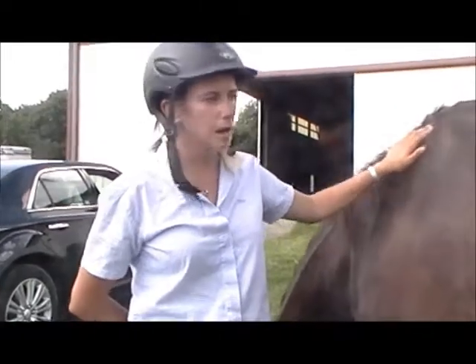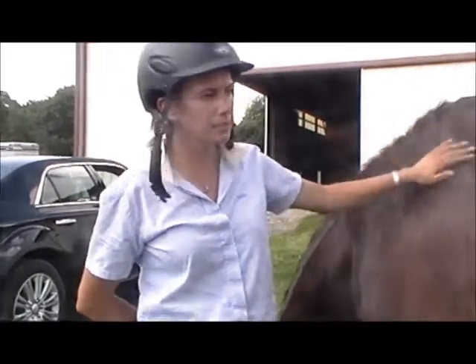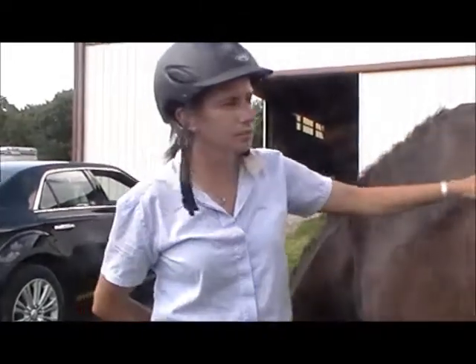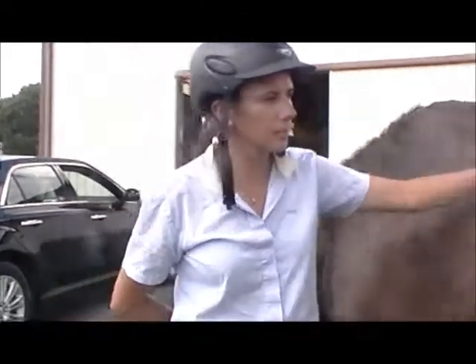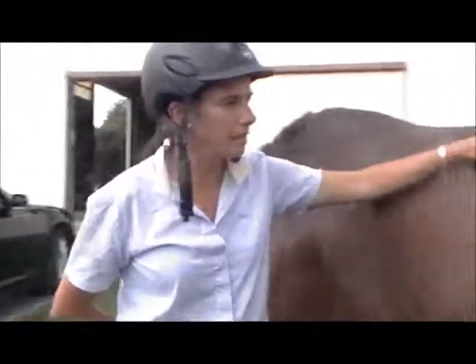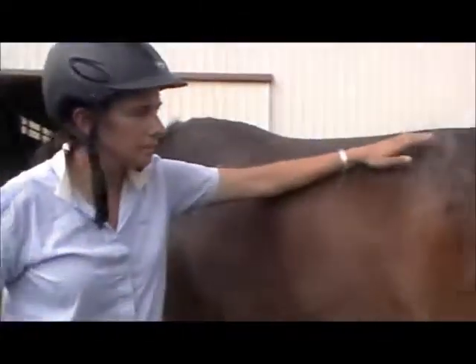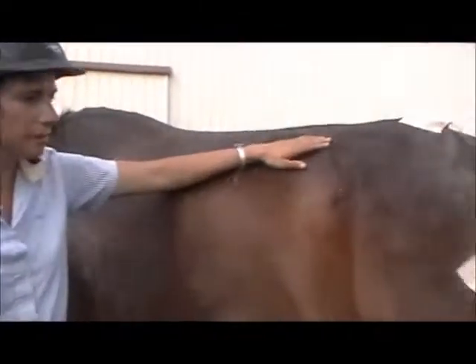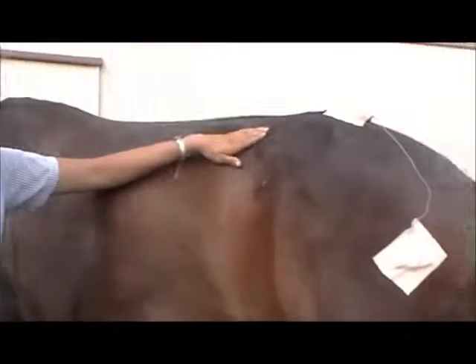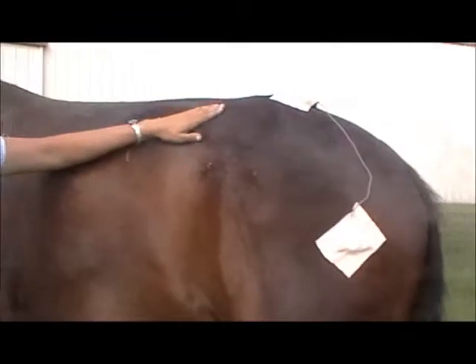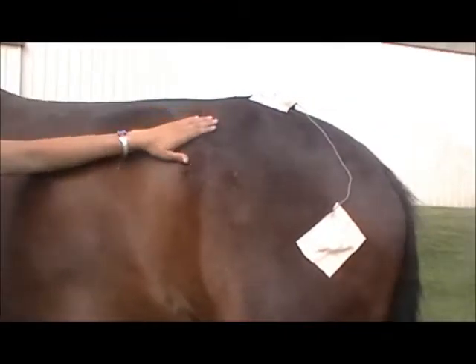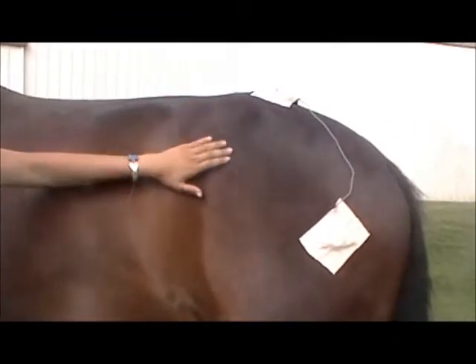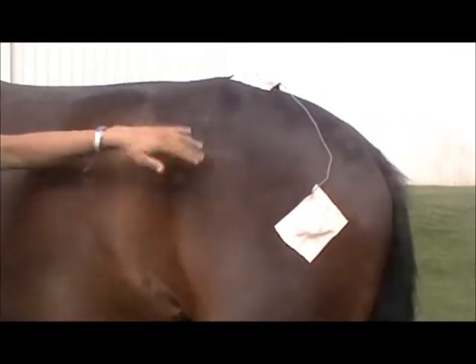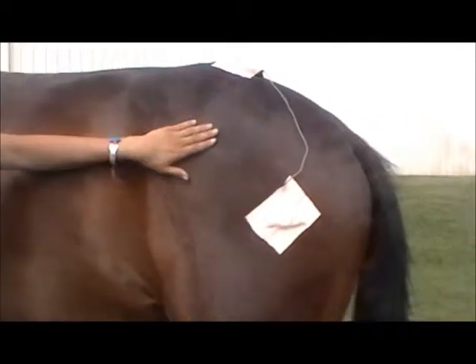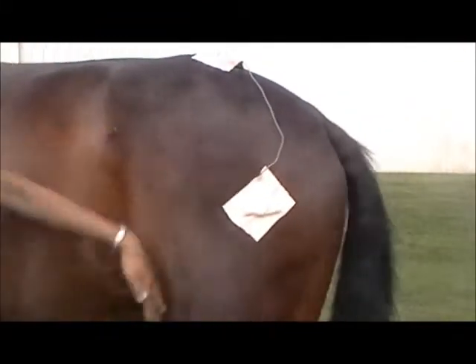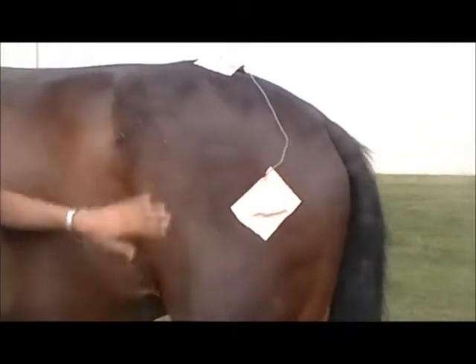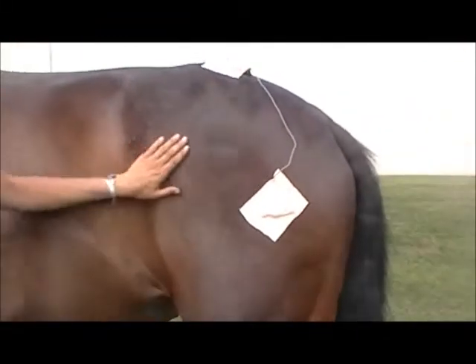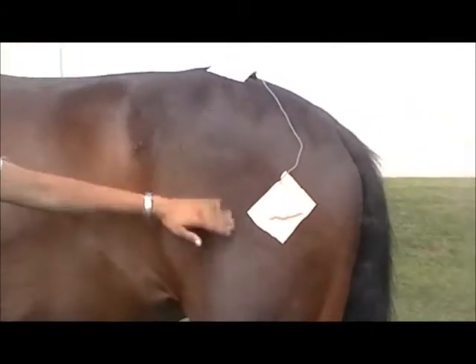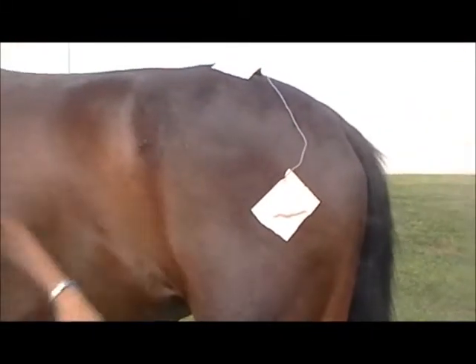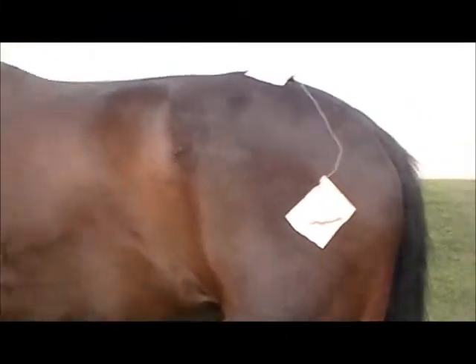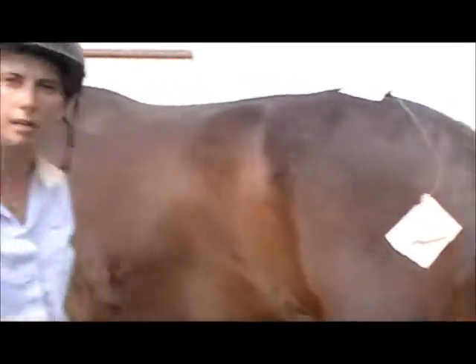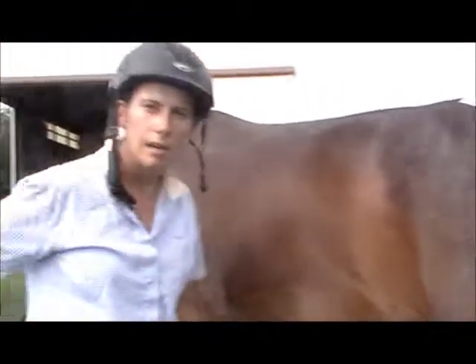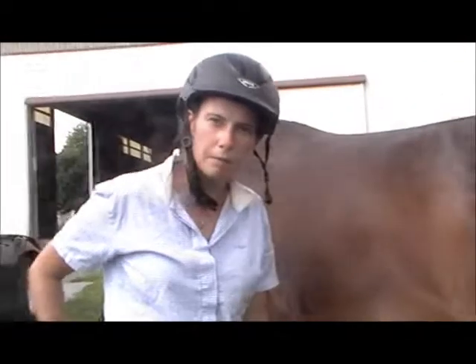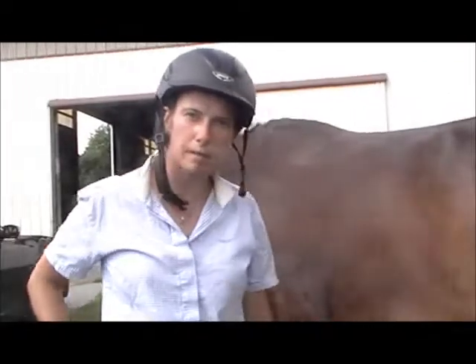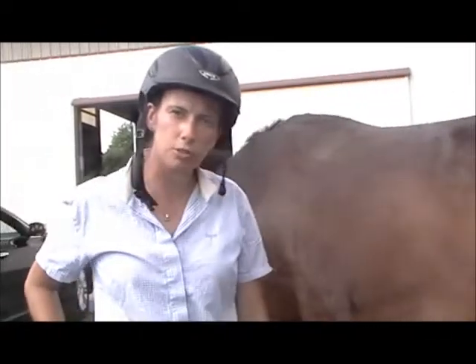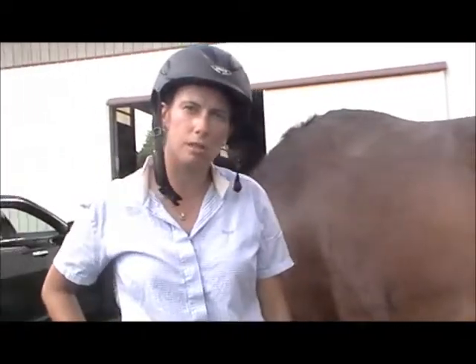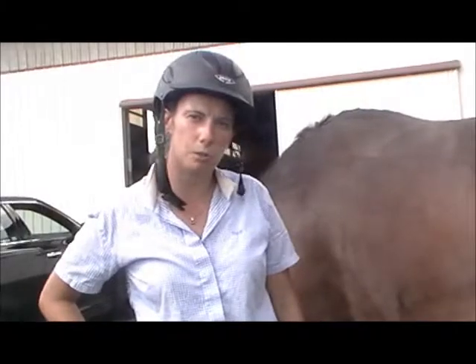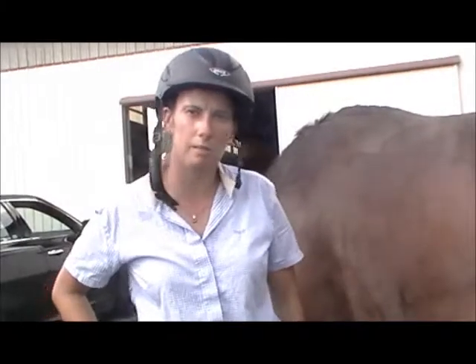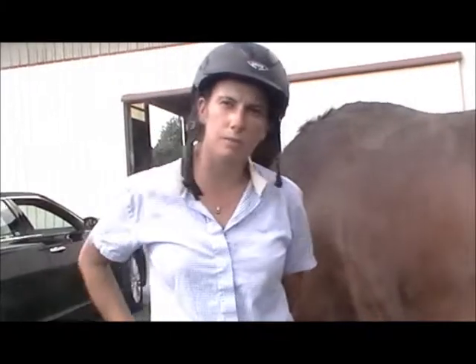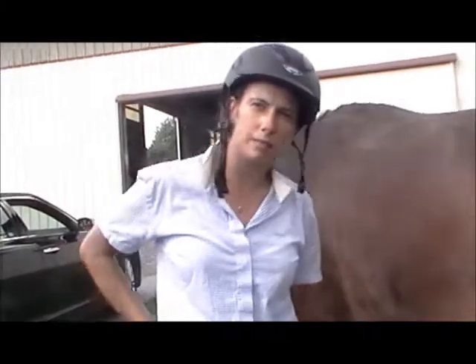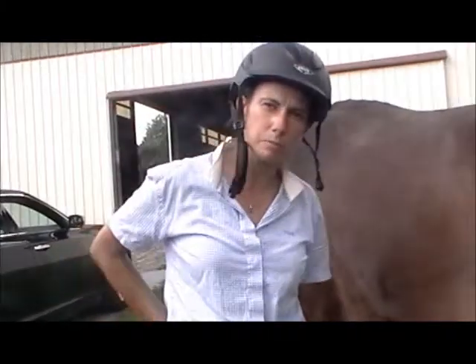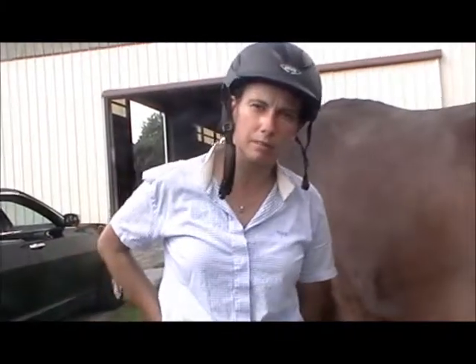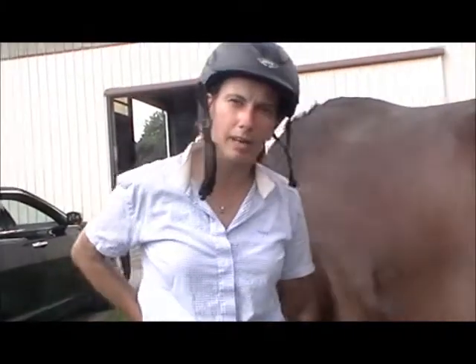Back to the ultrasound — this works in the same way human ultrasound does, and again it's just to promote the healing, to make it stronger and quicker, so we get this horse back on track.